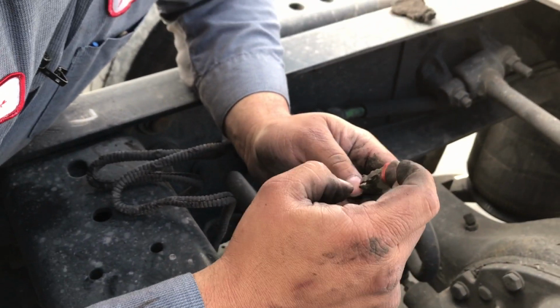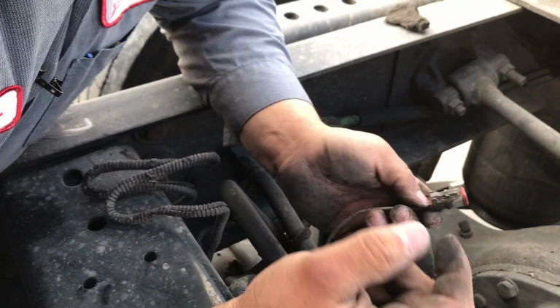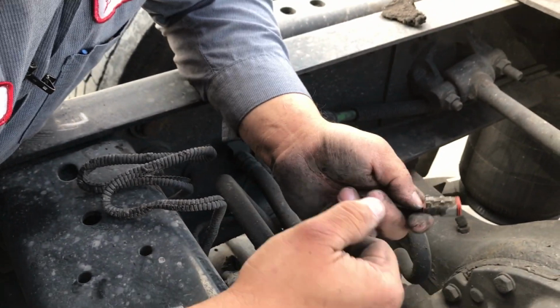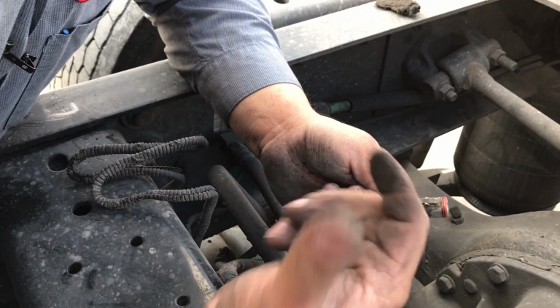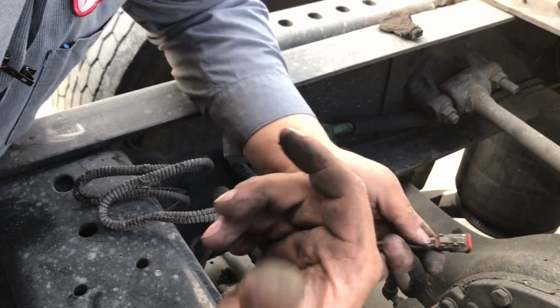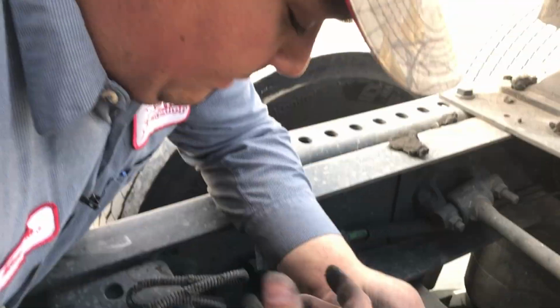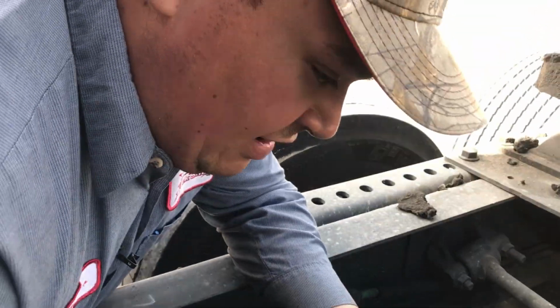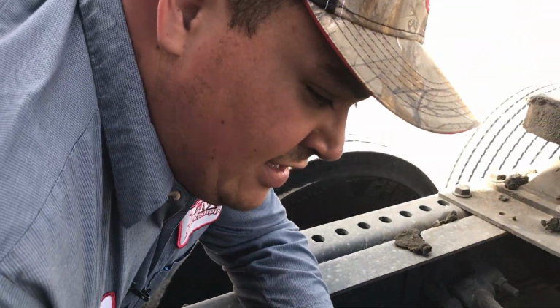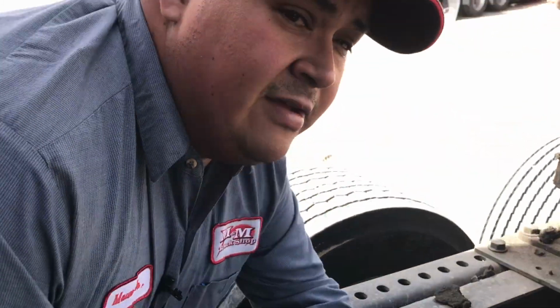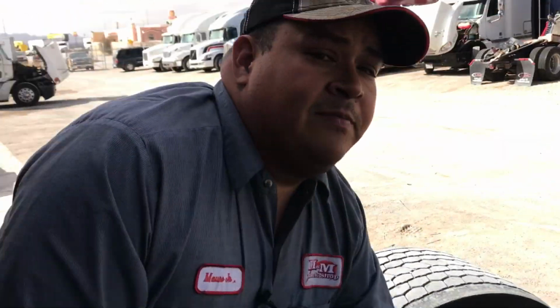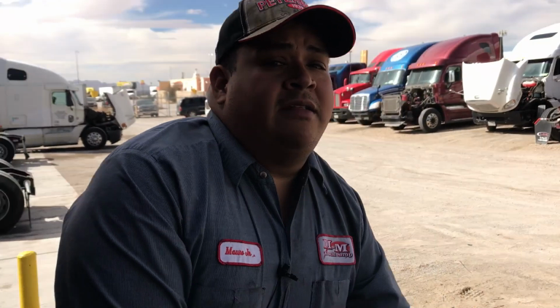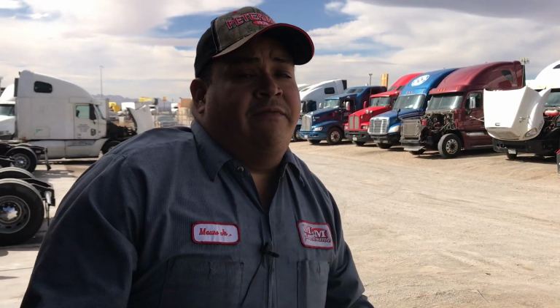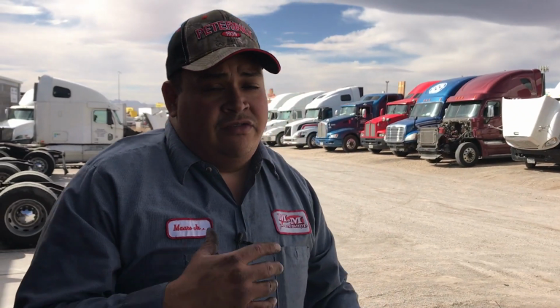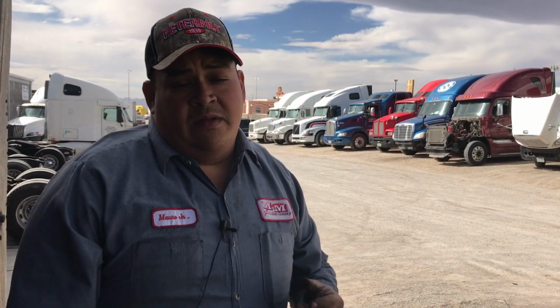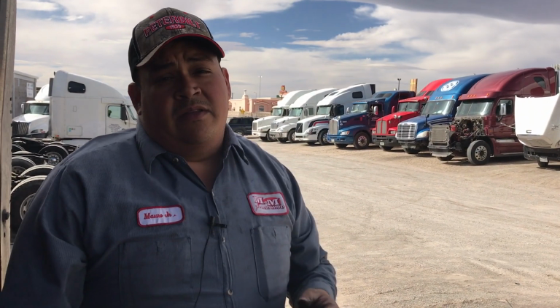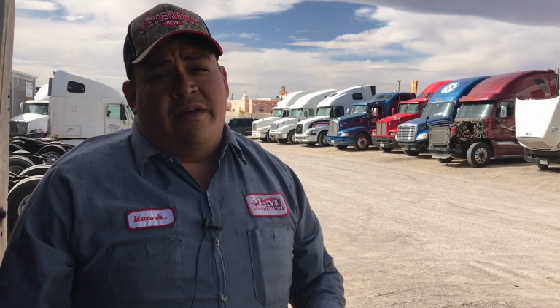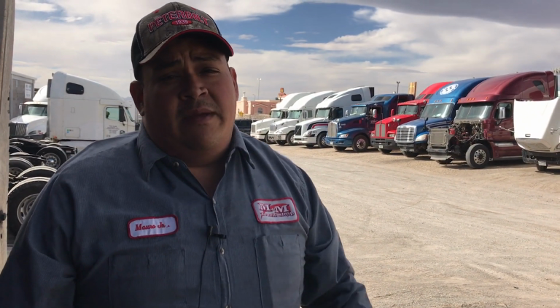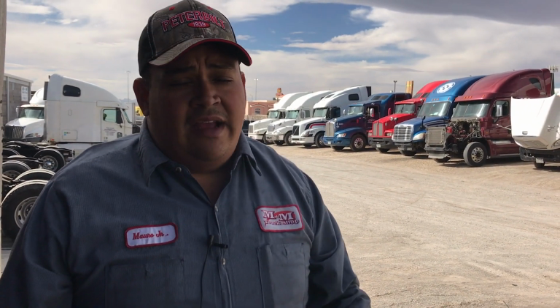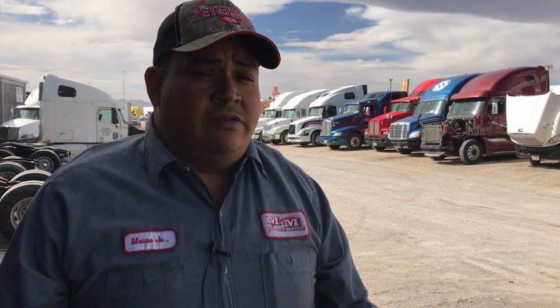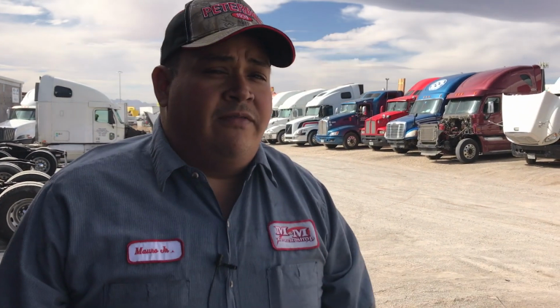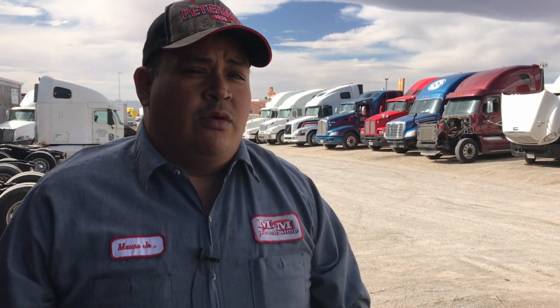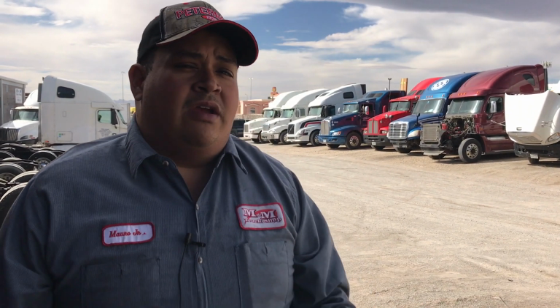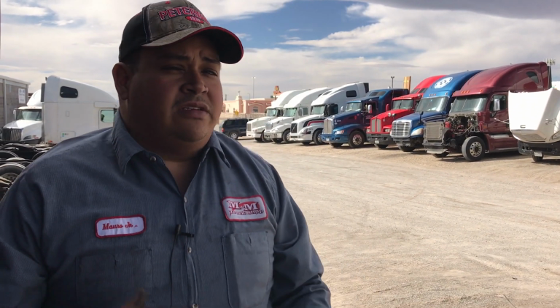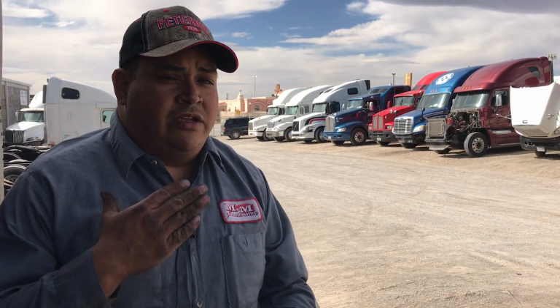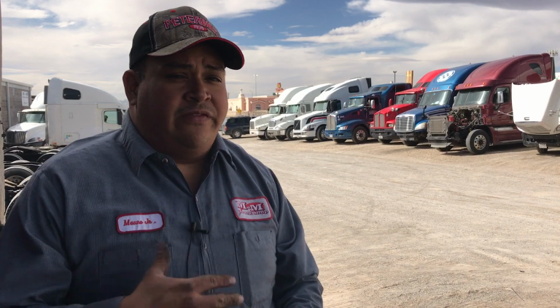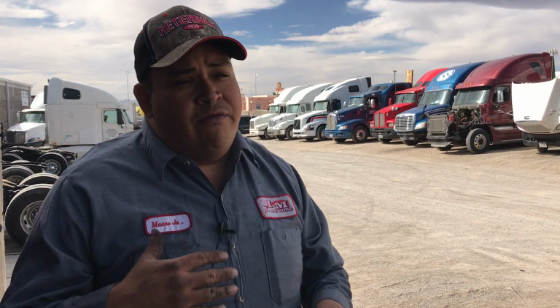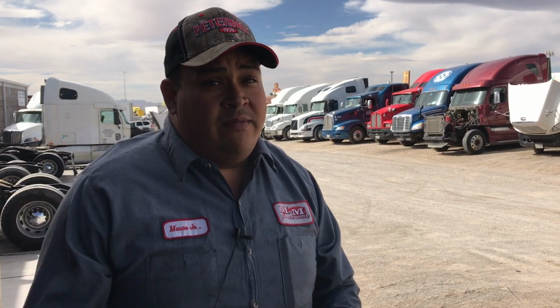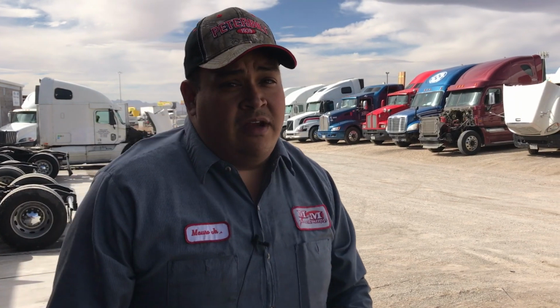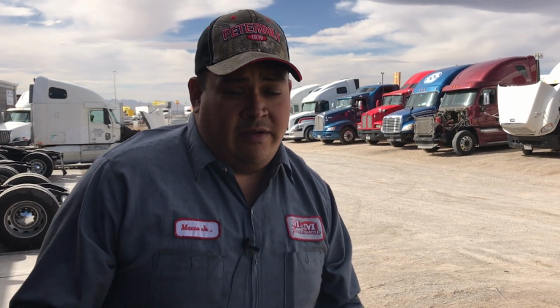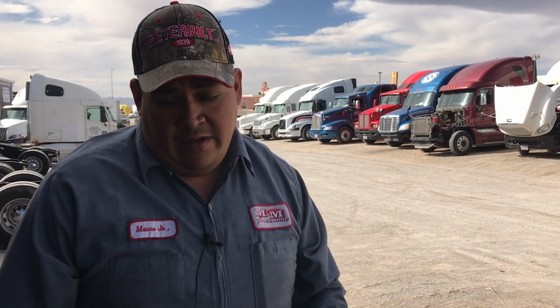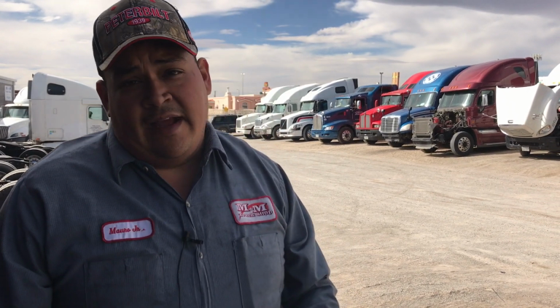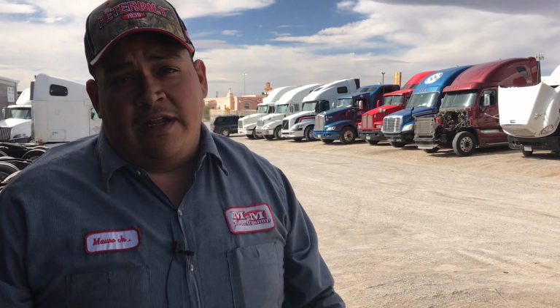I'm just gonna reach down for that lock that I dropped, put it back in, connect the sensor, cable tie everything down, and take it for a test drive. The ABS light should turn off once I reach — I'm not sure if it's five or fifteen miles an hour. Thanks for watching.